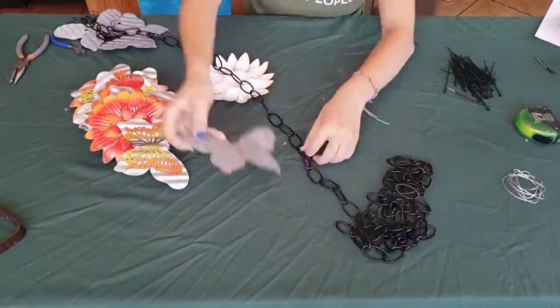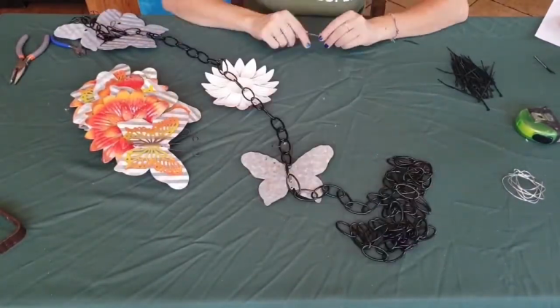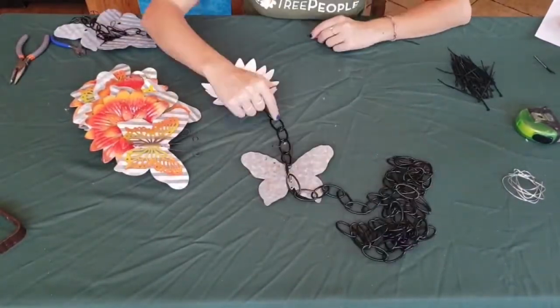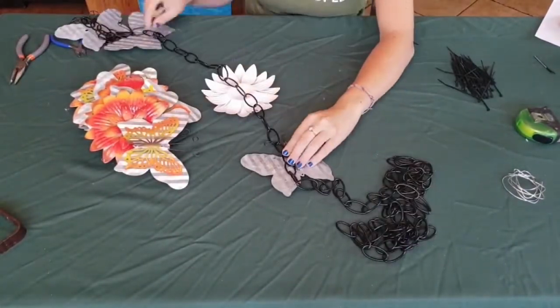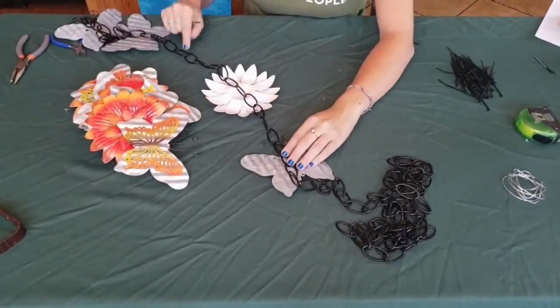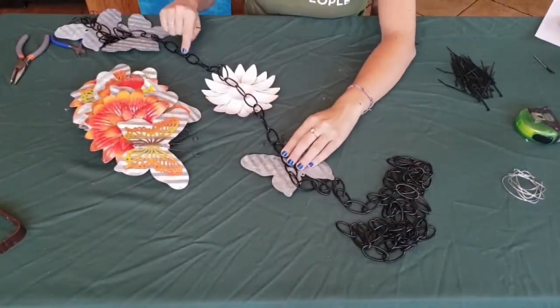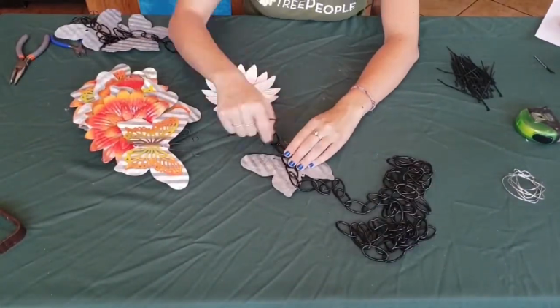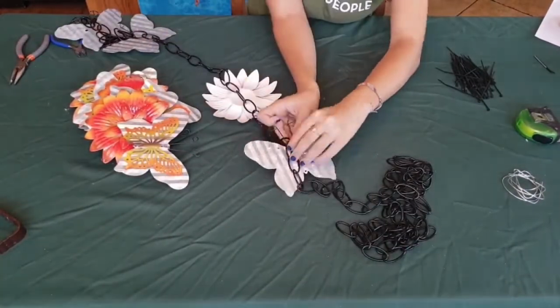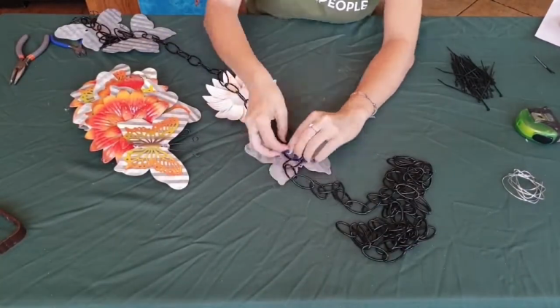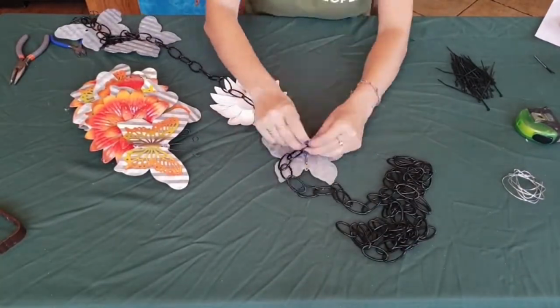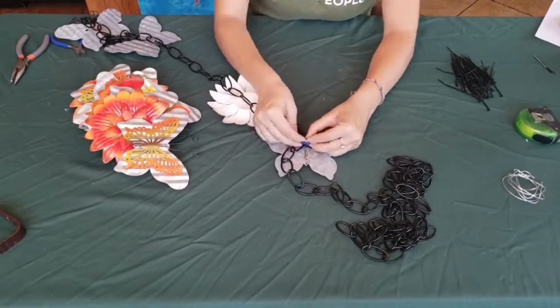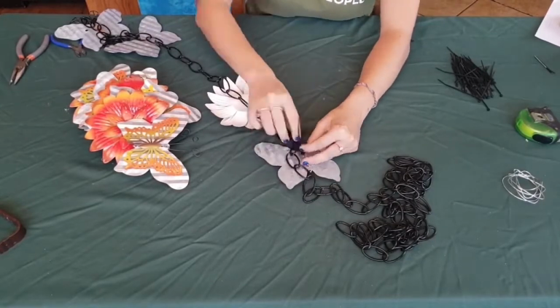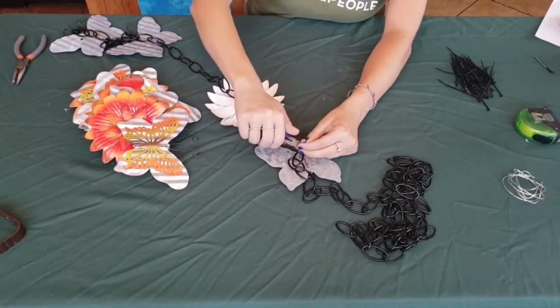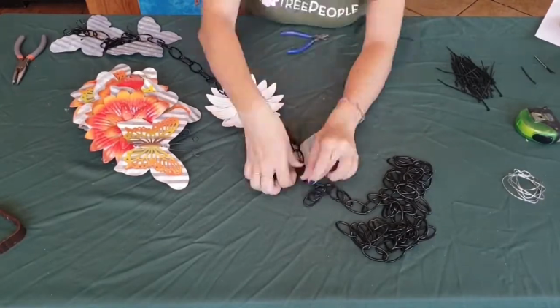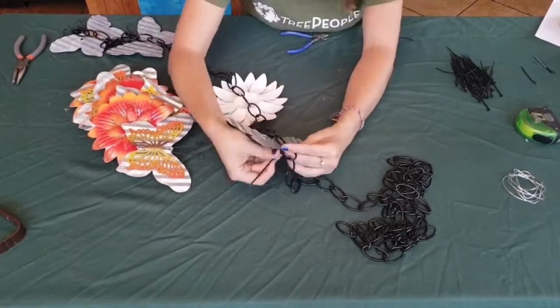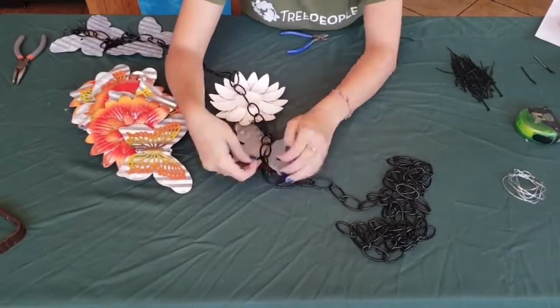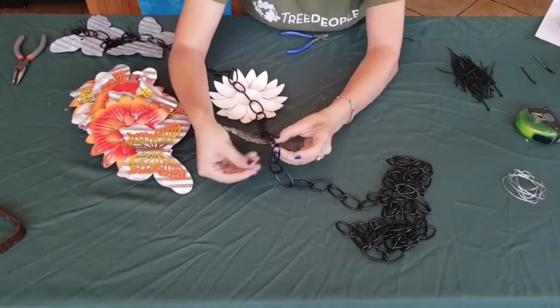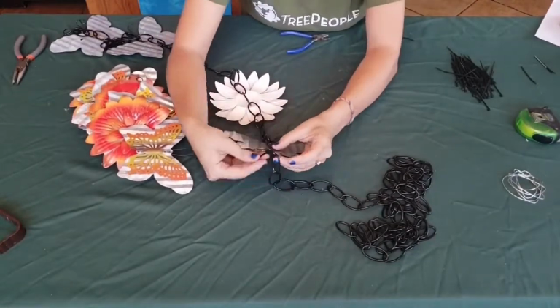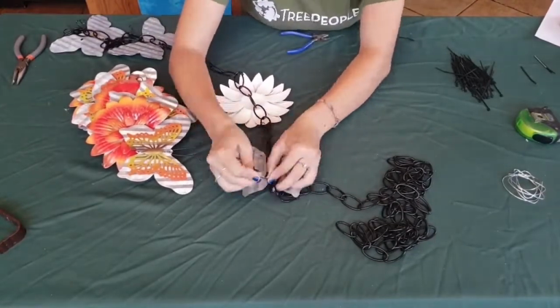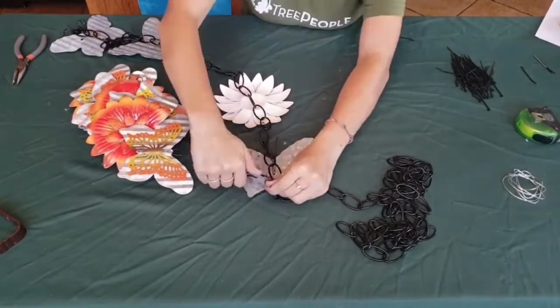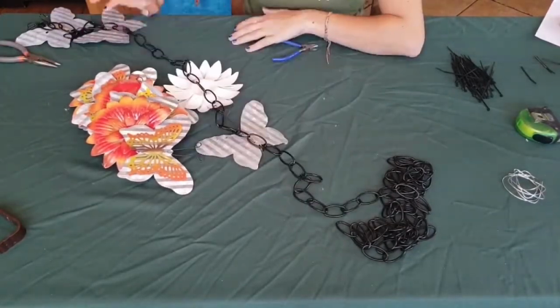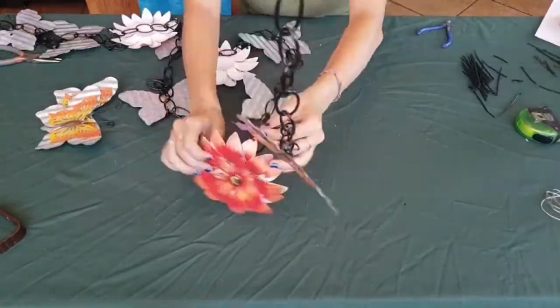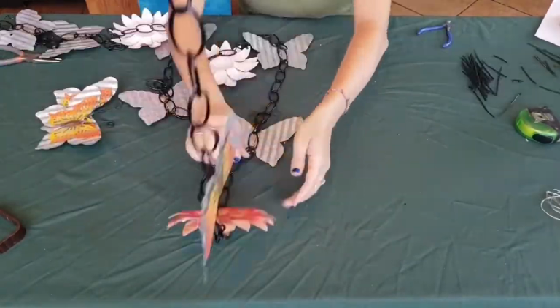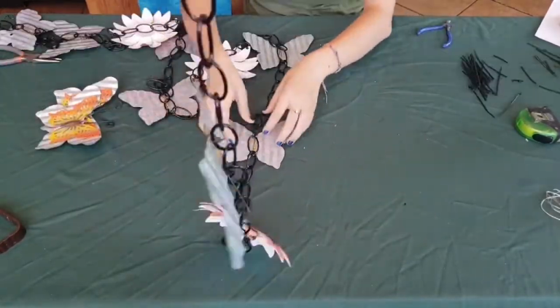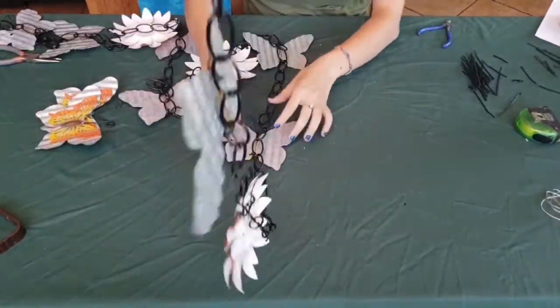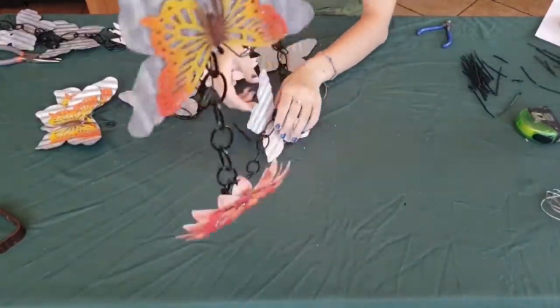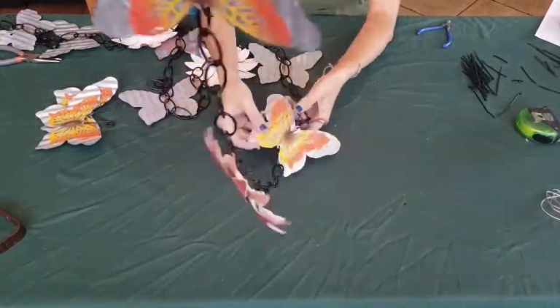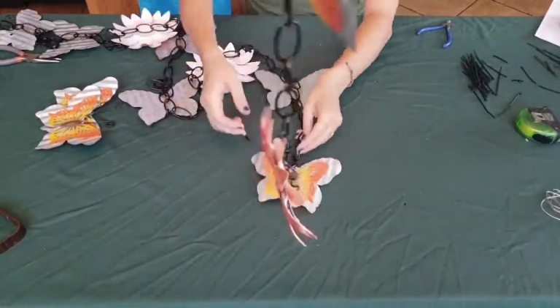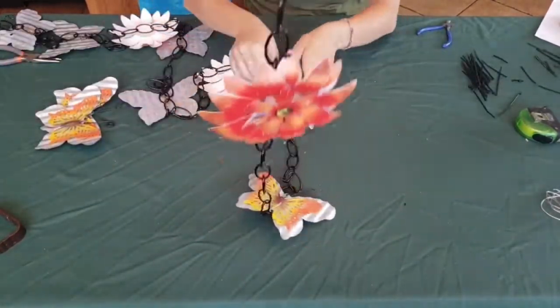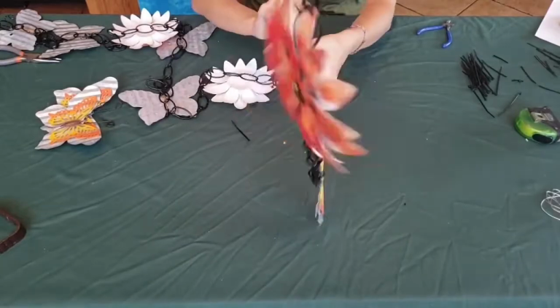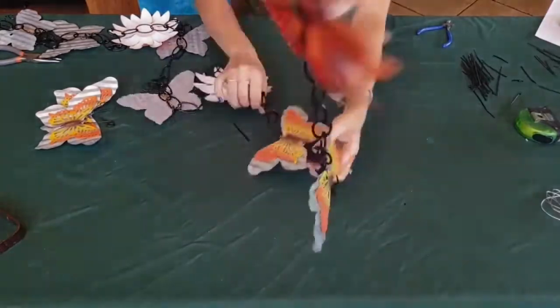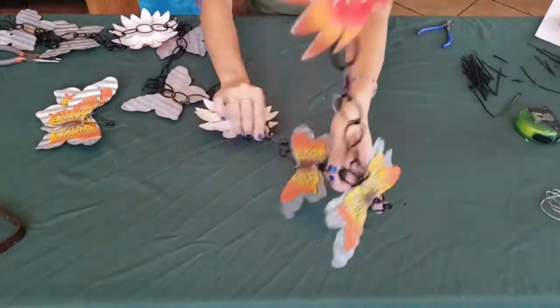To attach your rain chain to your roof gutter, use a v-hook, rain chain adapter, or the gutter holder. Now it's time to wait for the rain. See you next time!